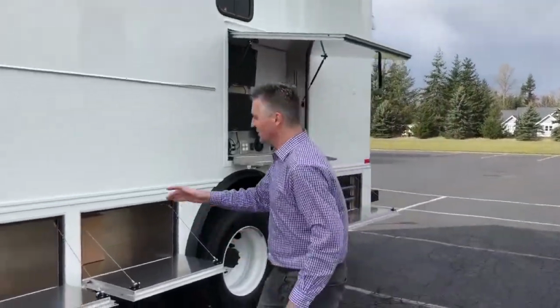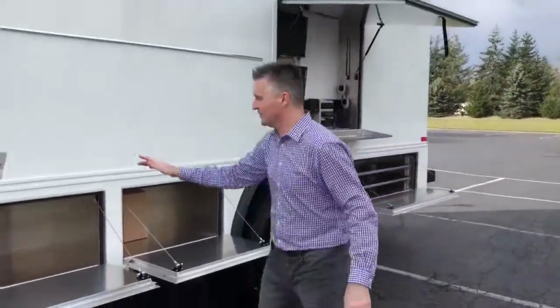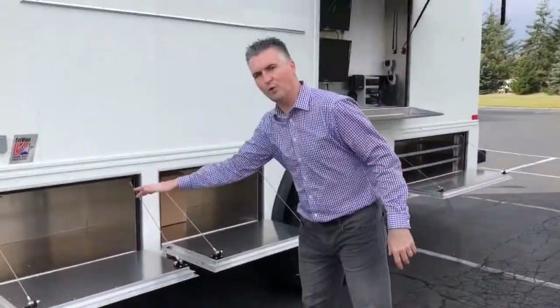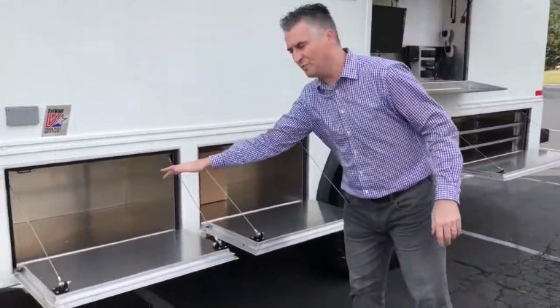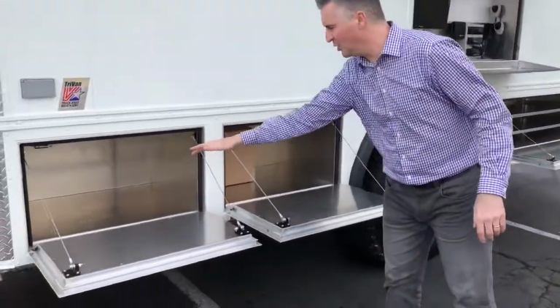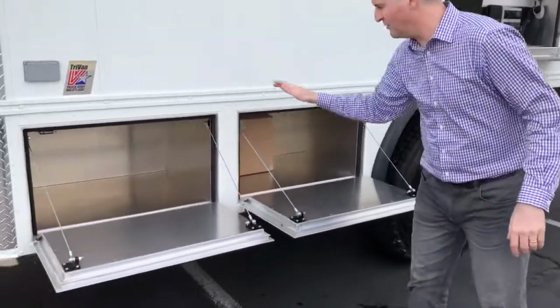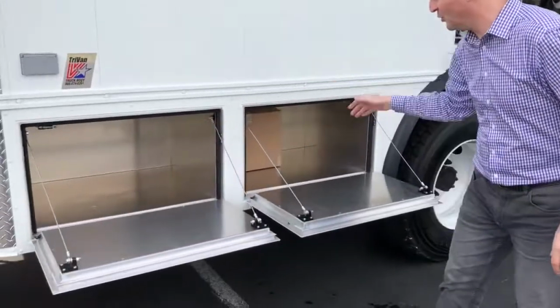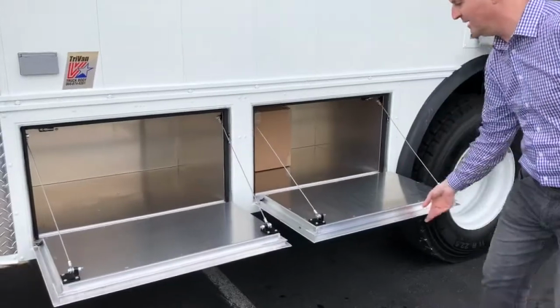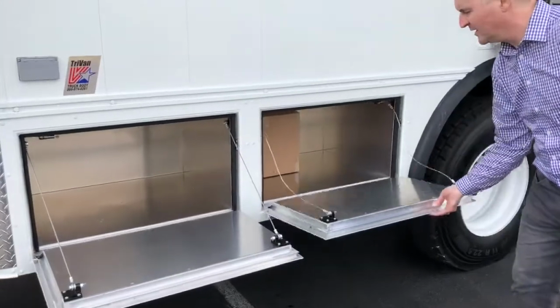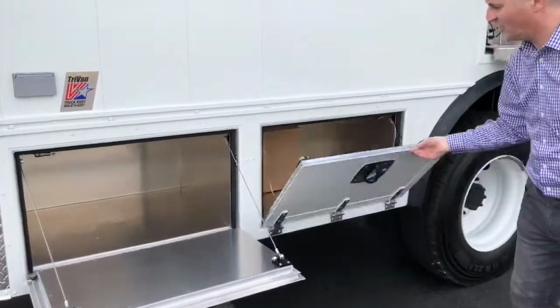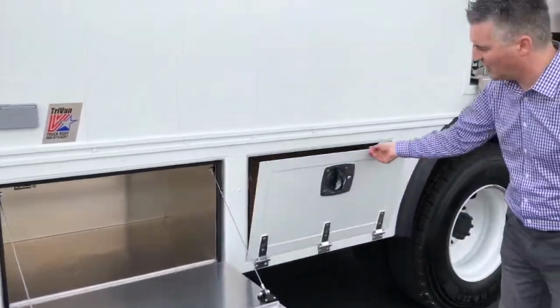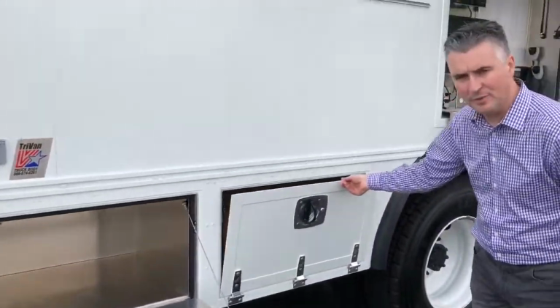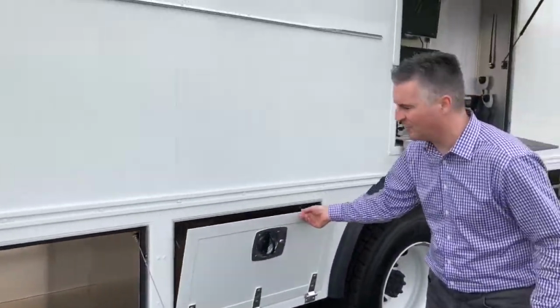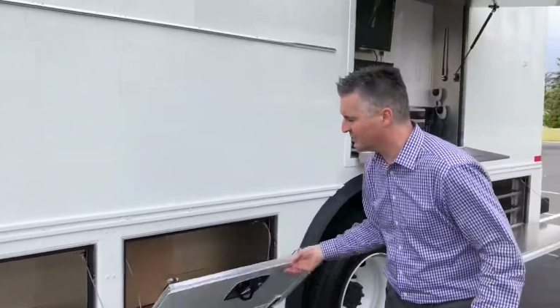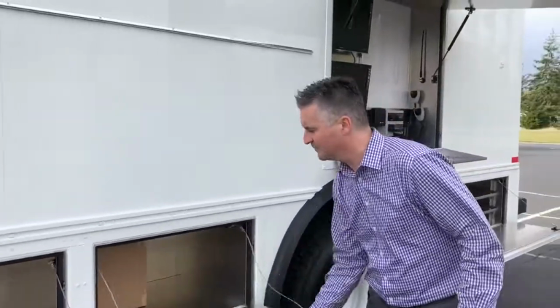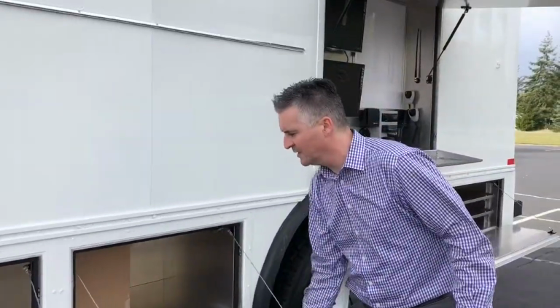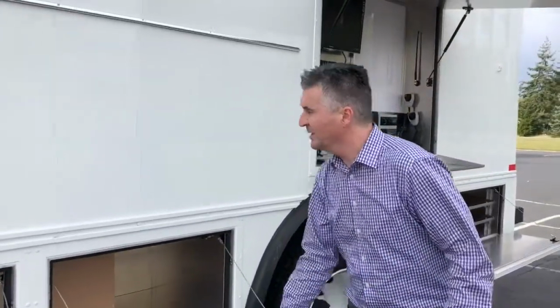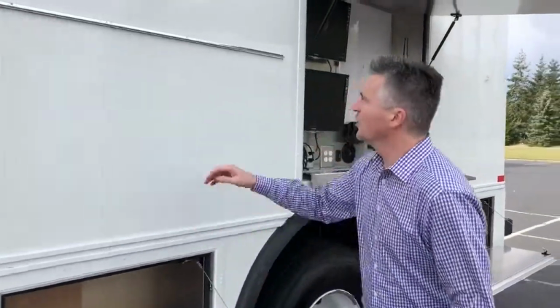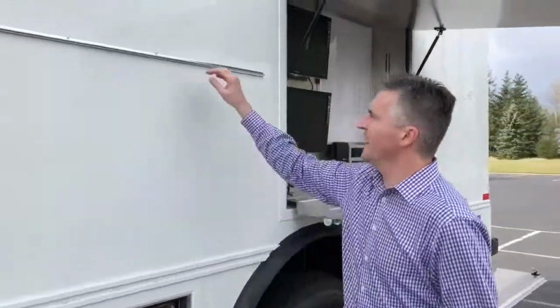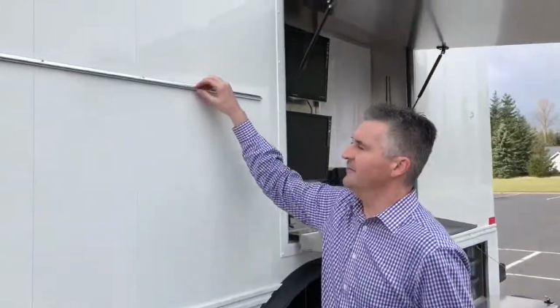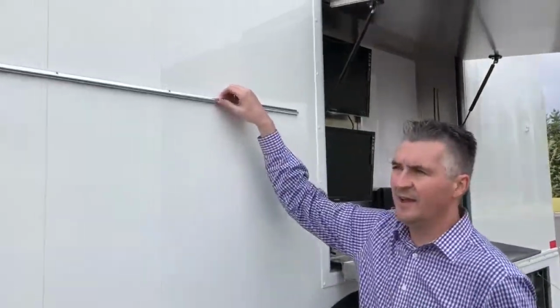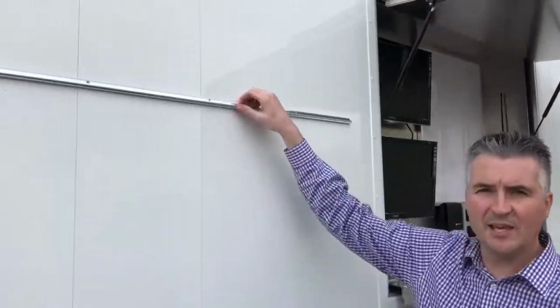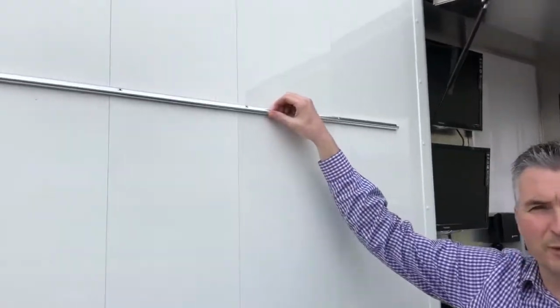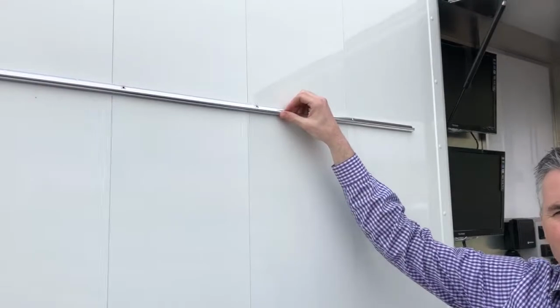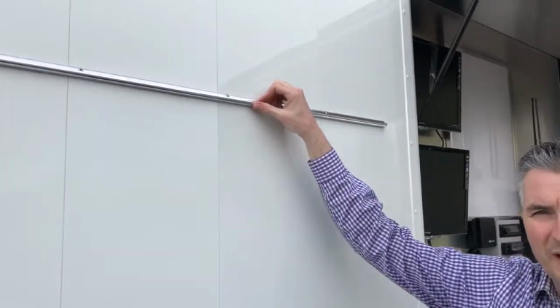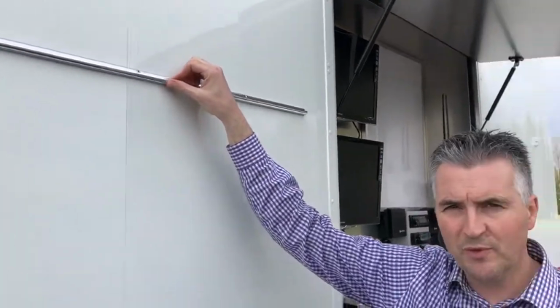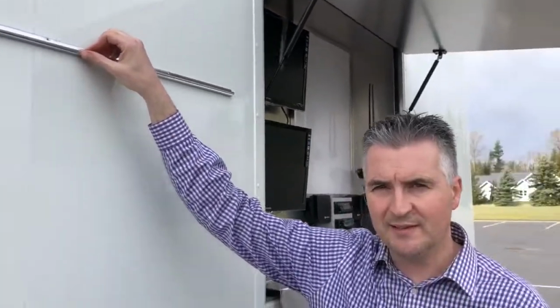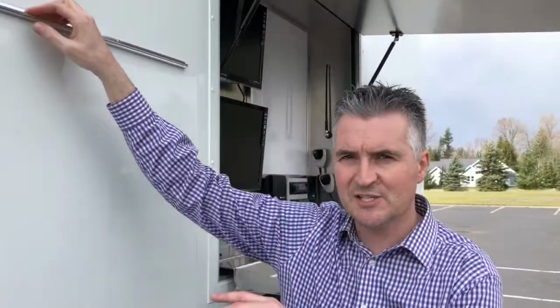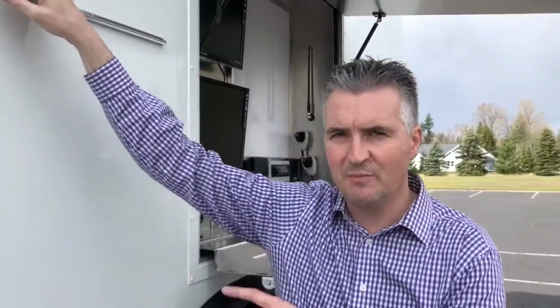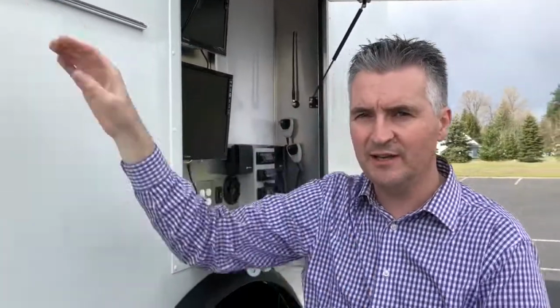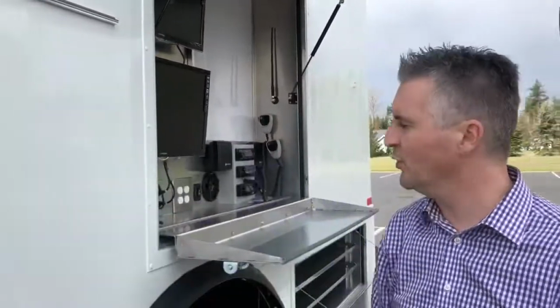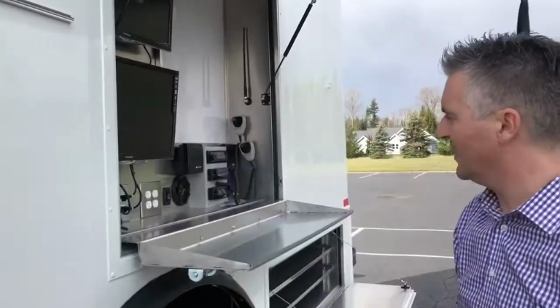Lots of storage below floor height. These are all aluminum compartments. We have hanging rails for whiteboards that detach from the body and store inside.